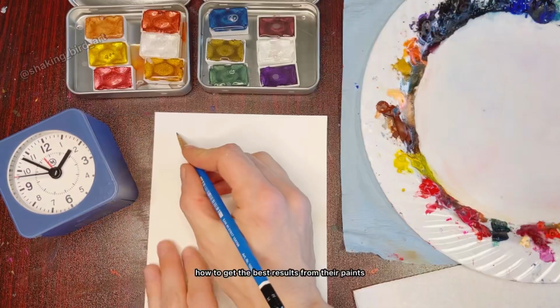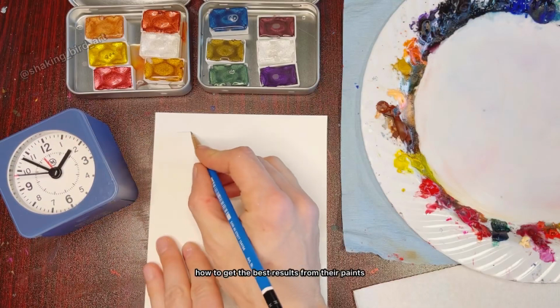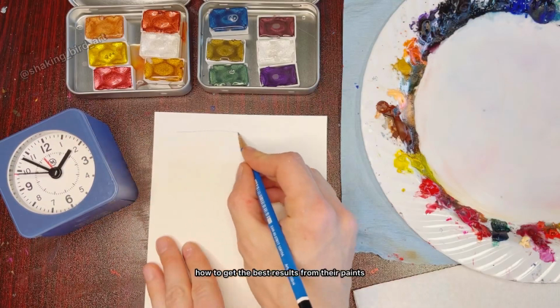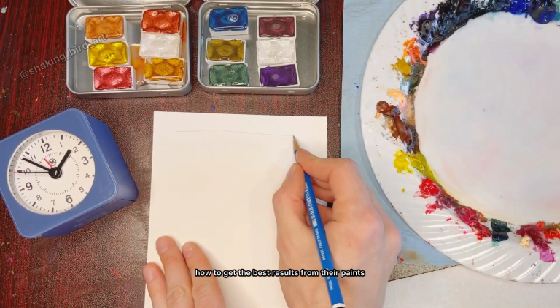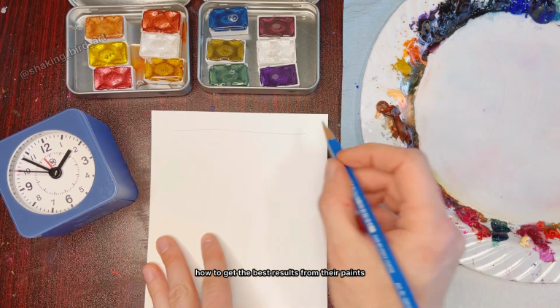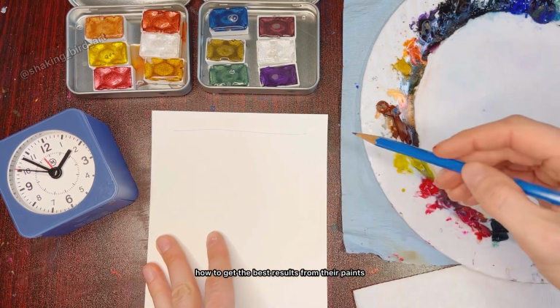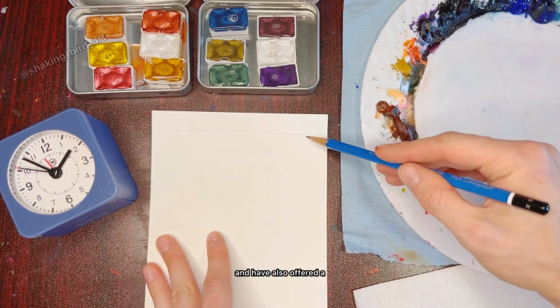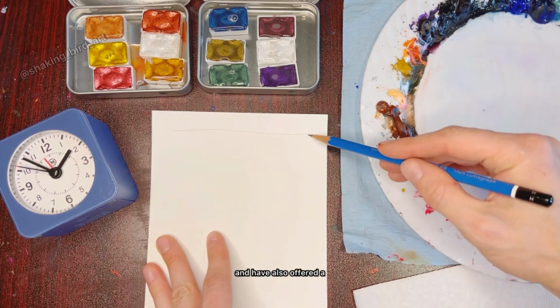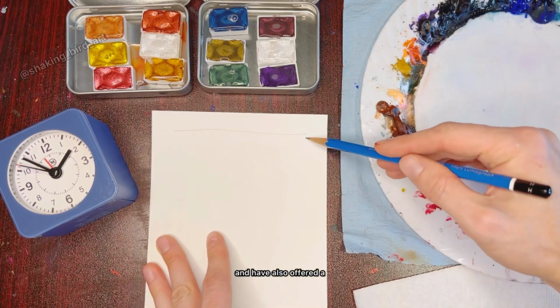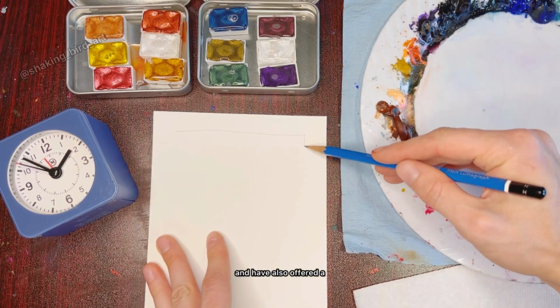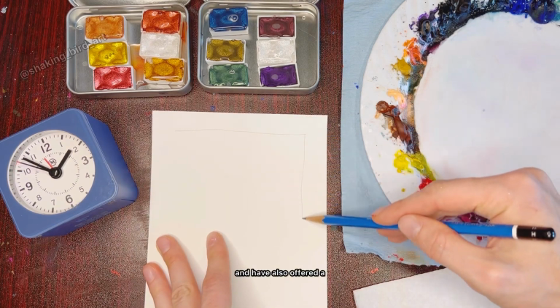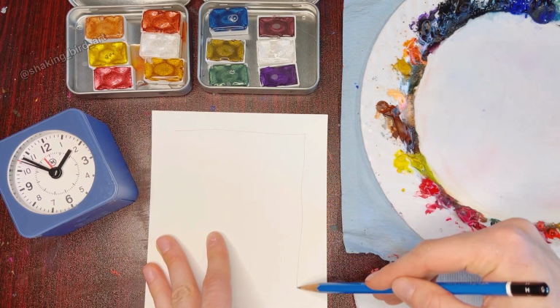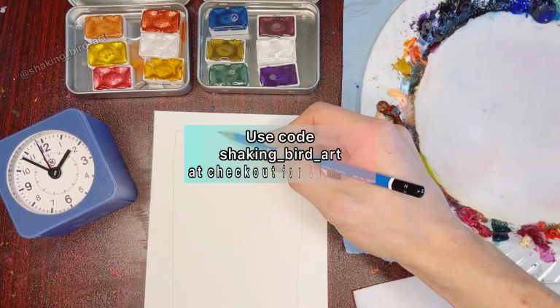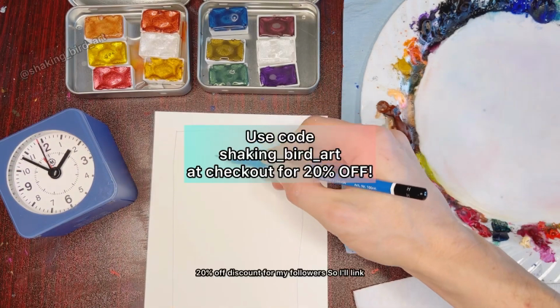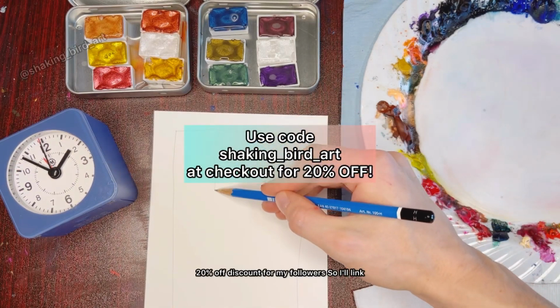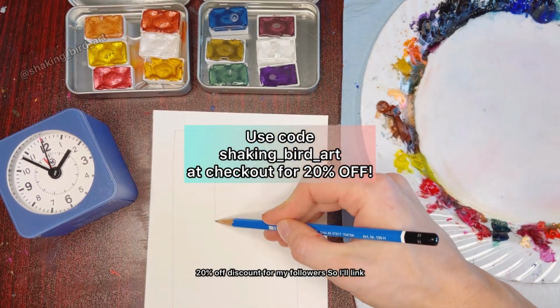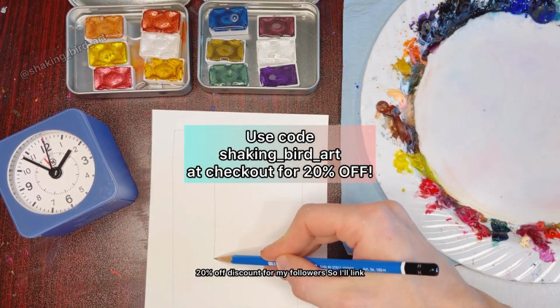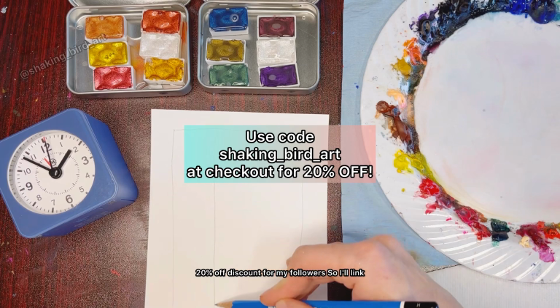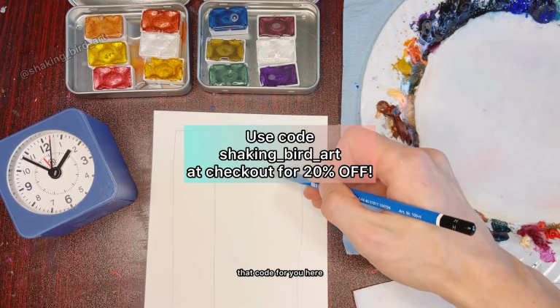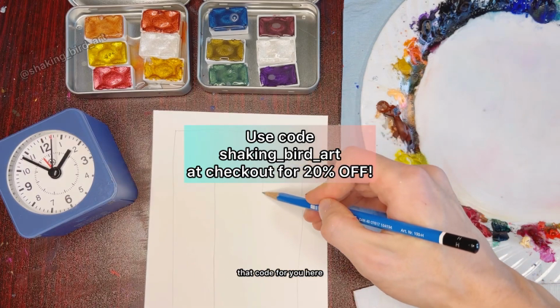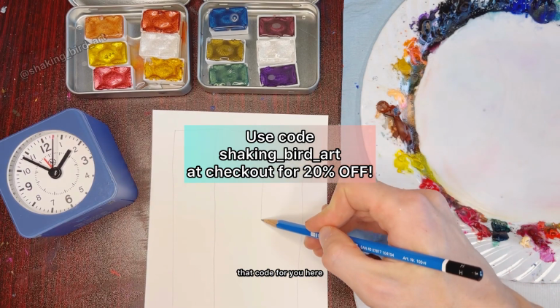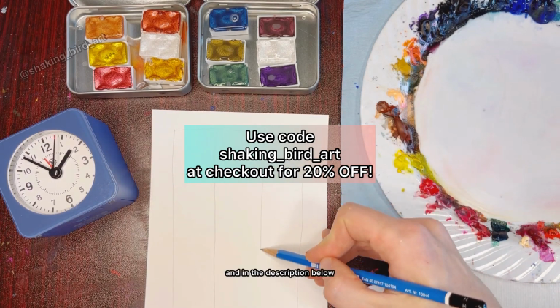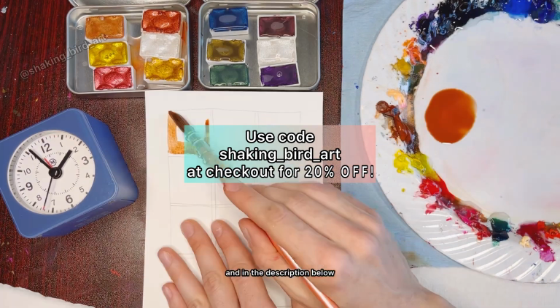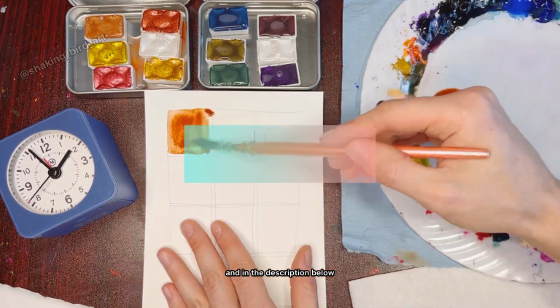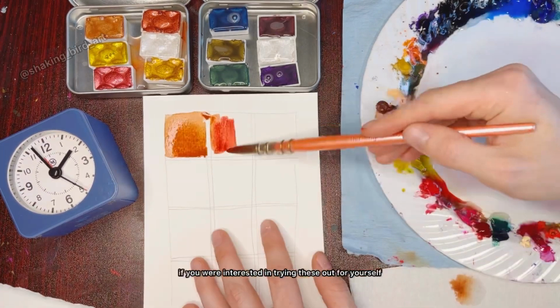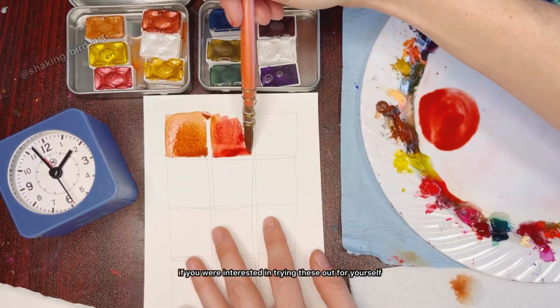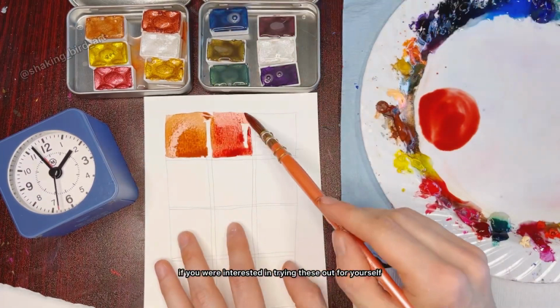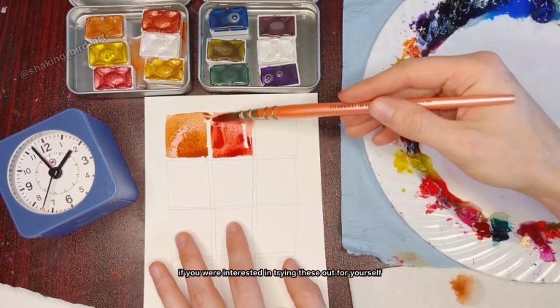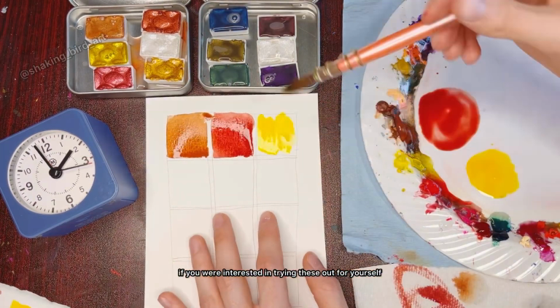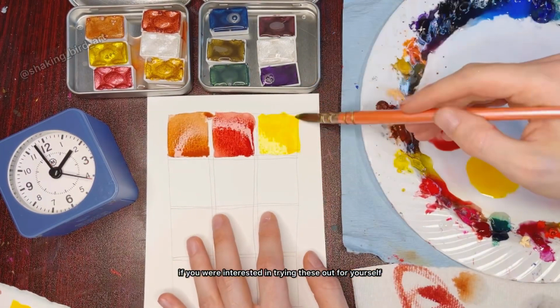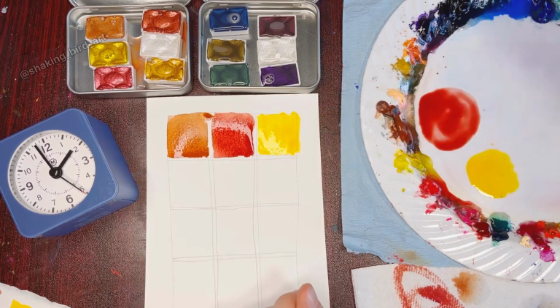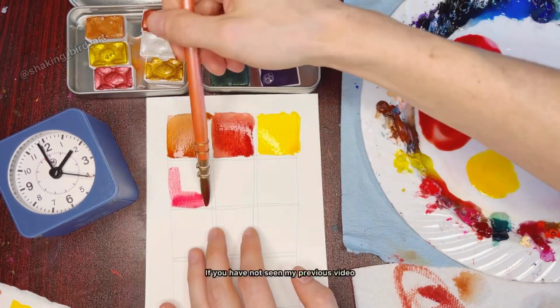They've also offered a 20% off discount for my followers, so I'll link that code for you here and in the description below if you're interested in trying these out for yourself.